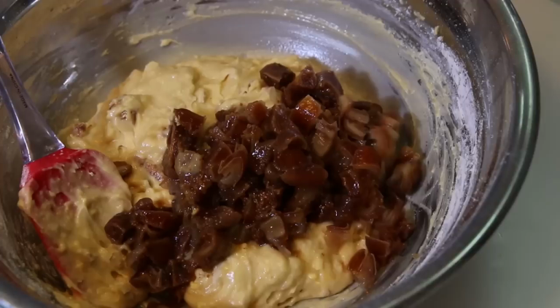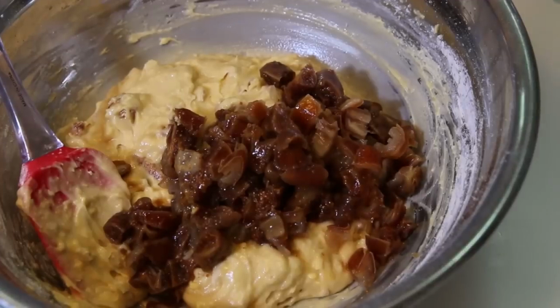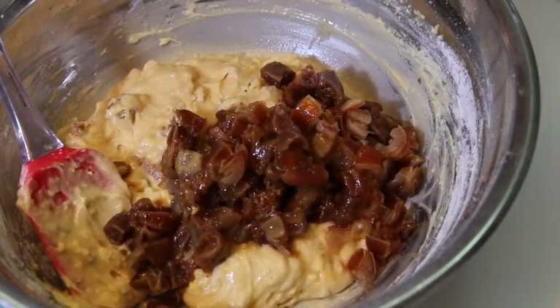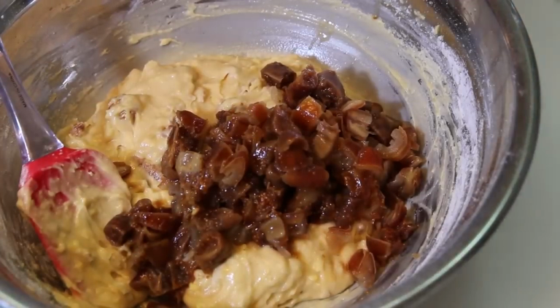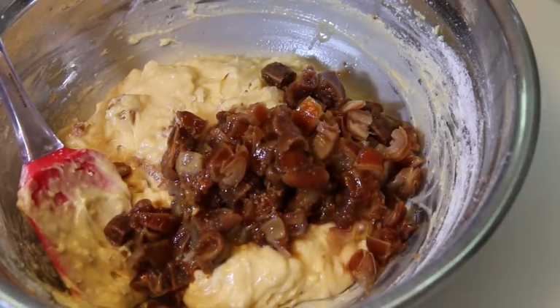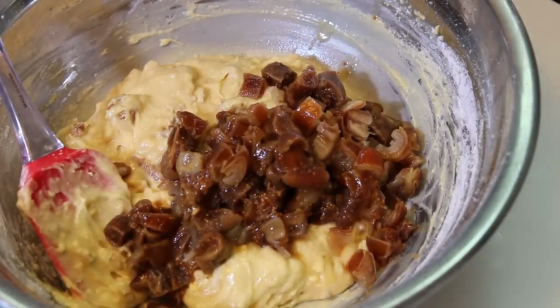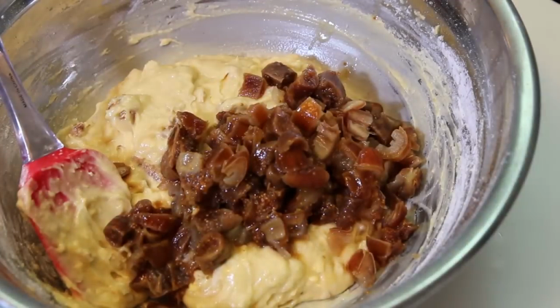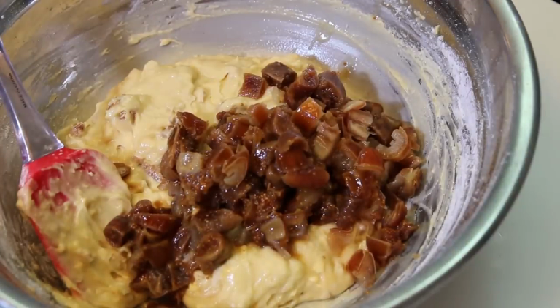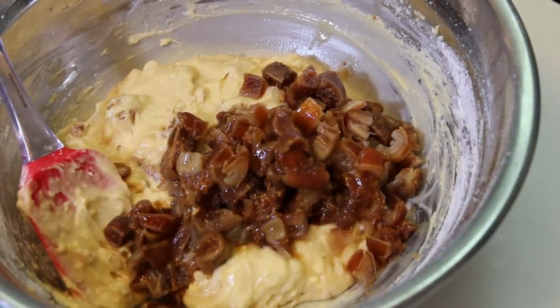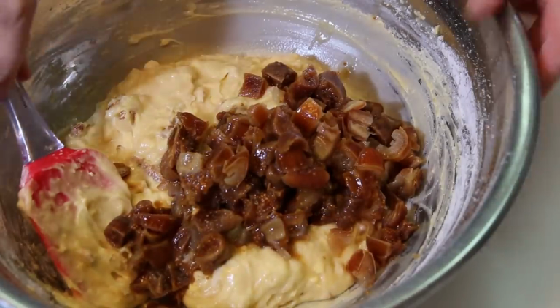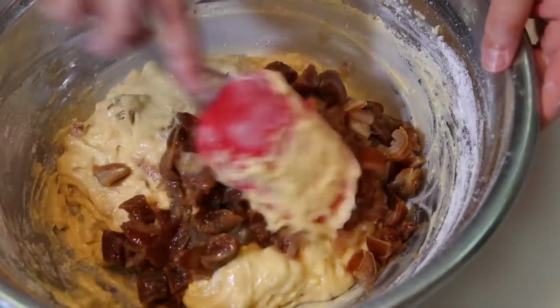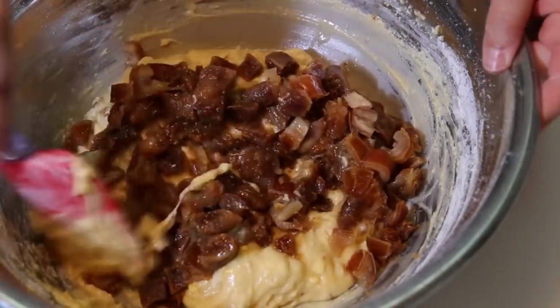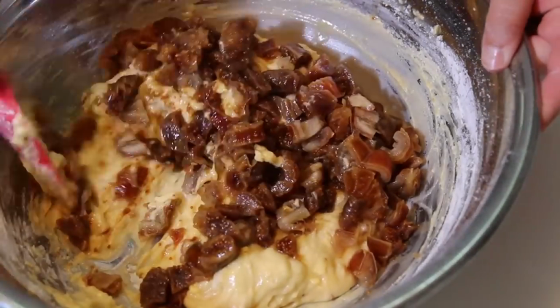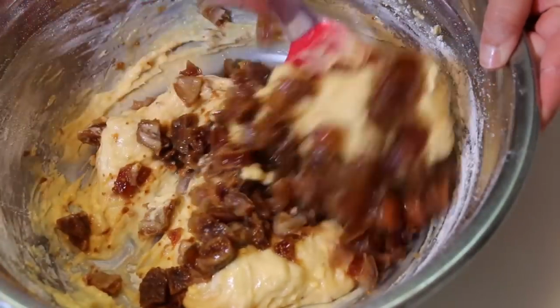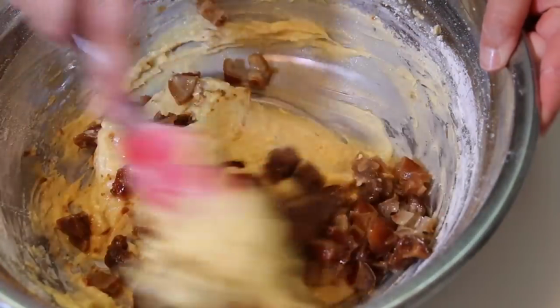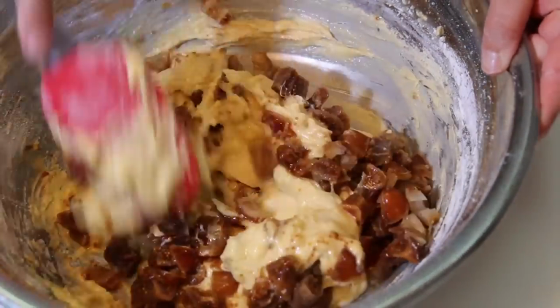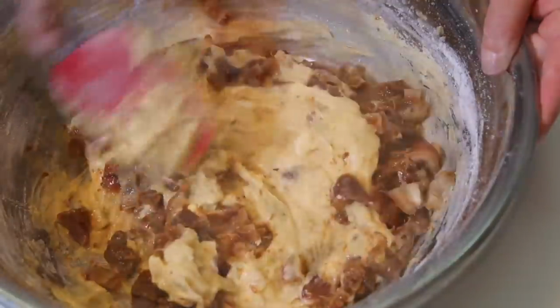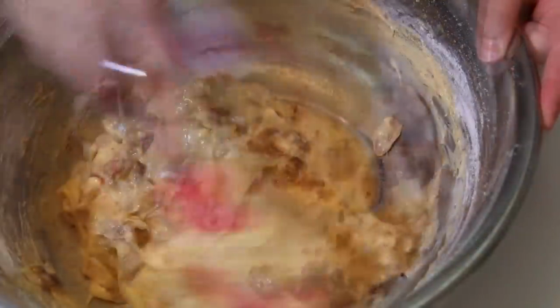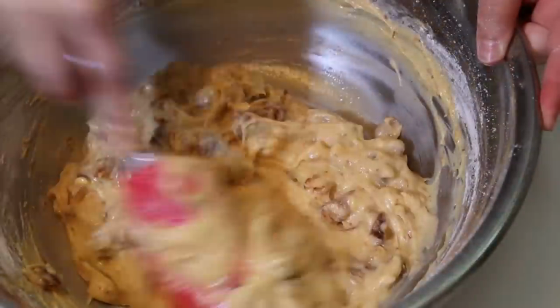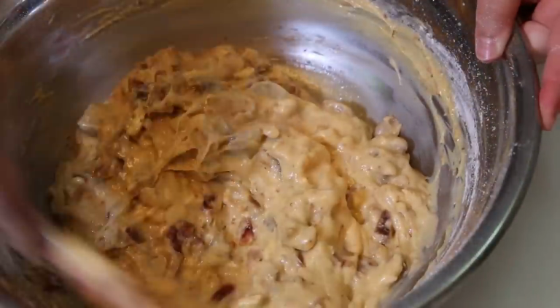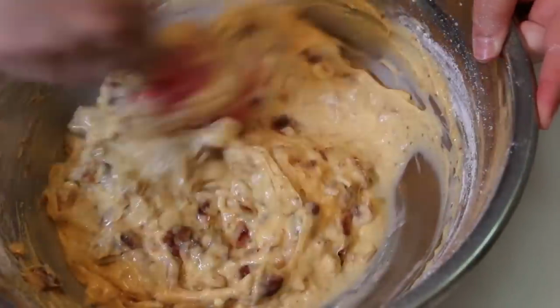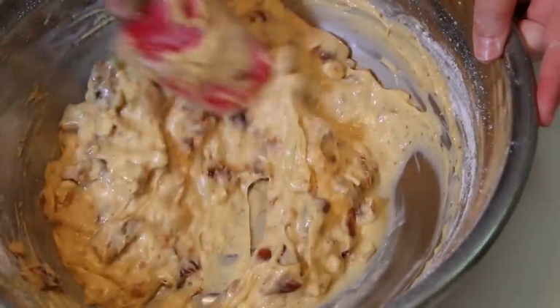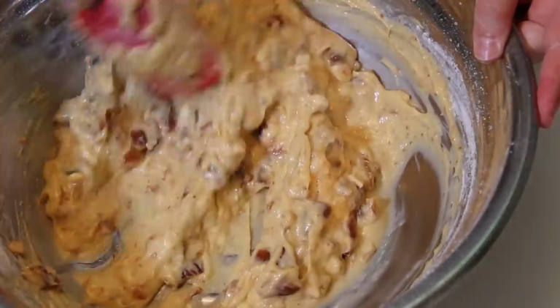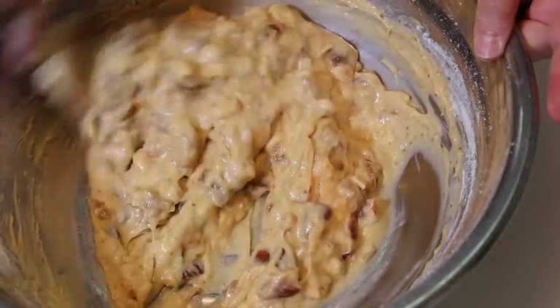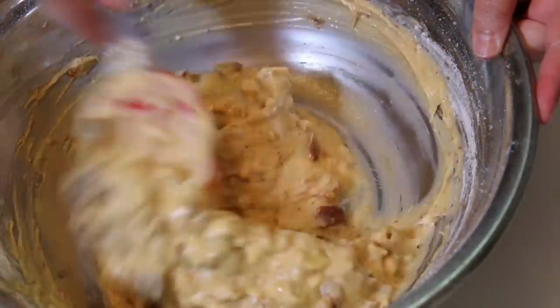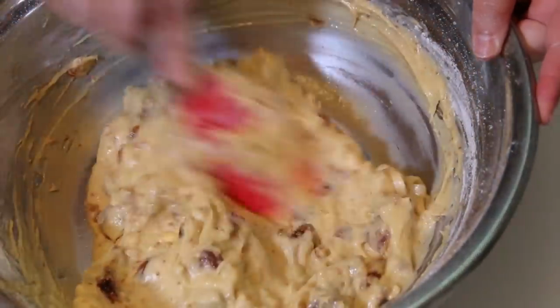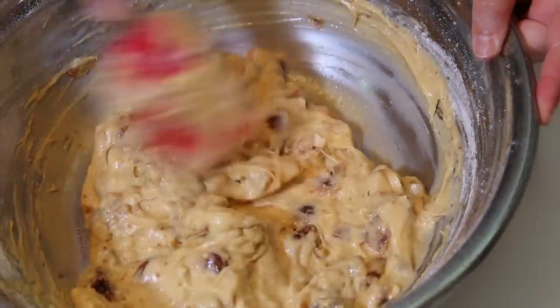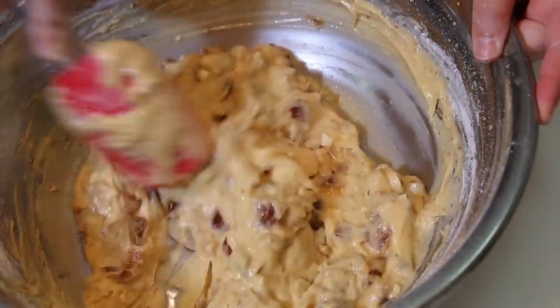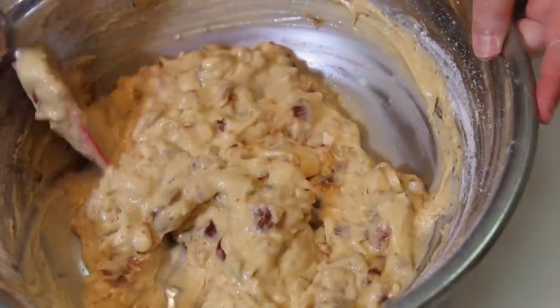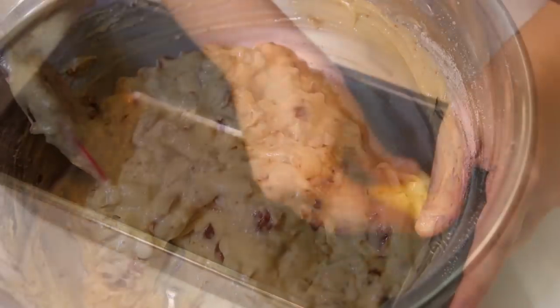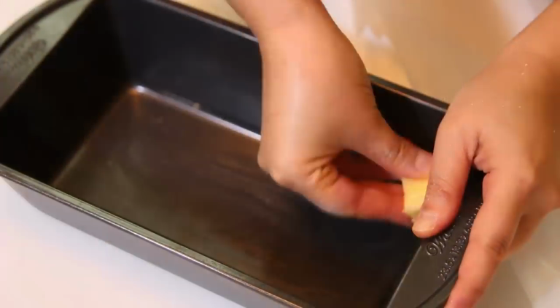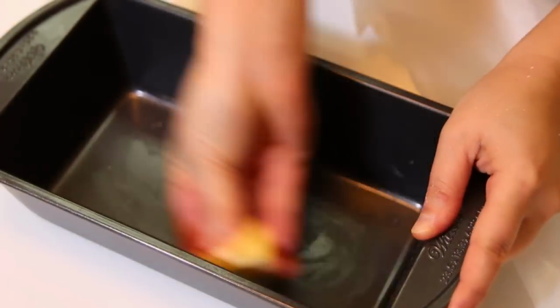Finally, add the dates and figs that you drained from the water, of course, into the batter — and you guessed it, mix! You will get a thick, smooth cake batter. Let's prepare the baking pan.